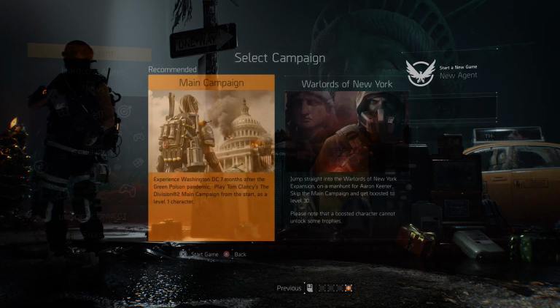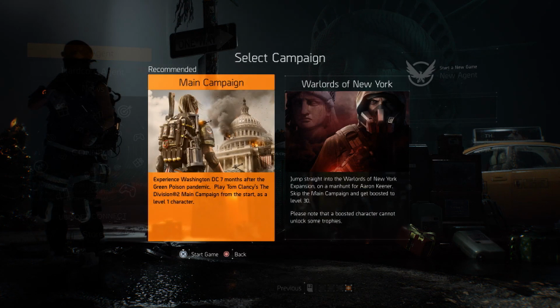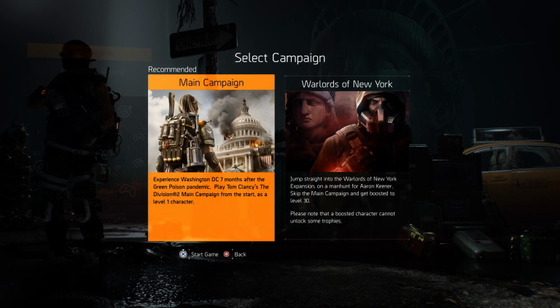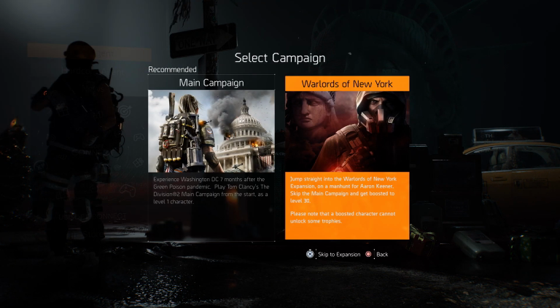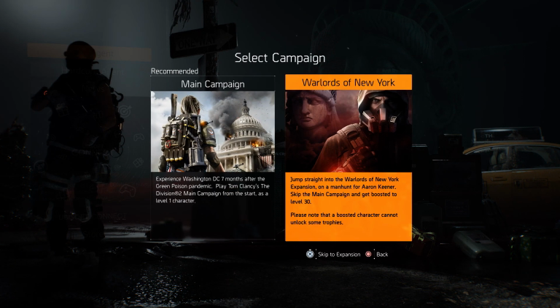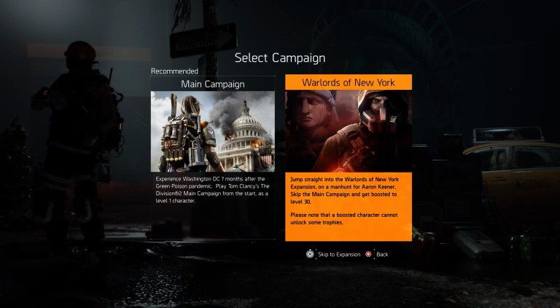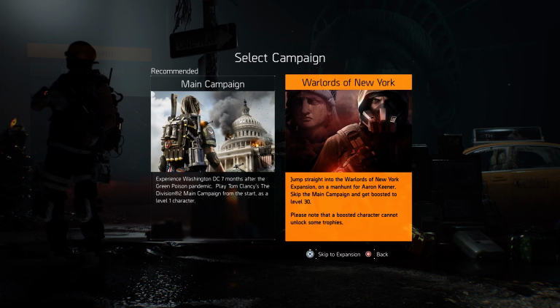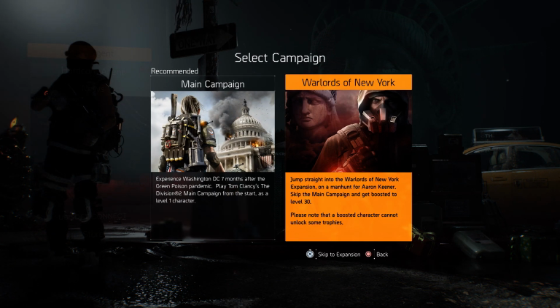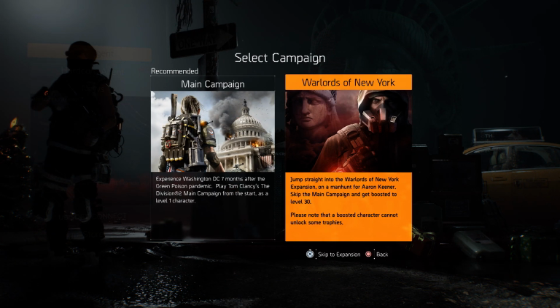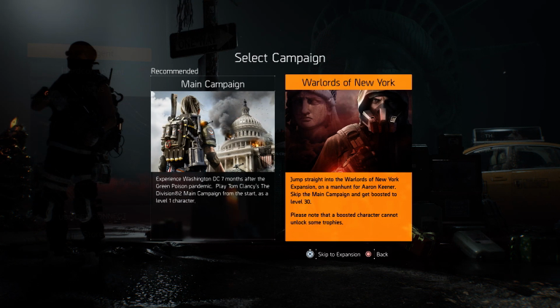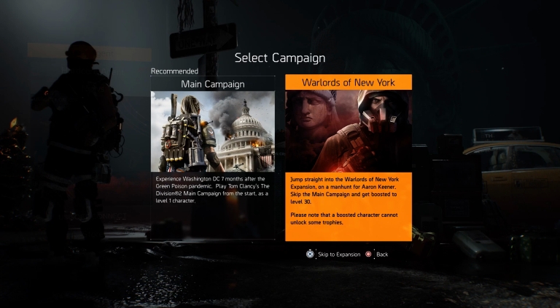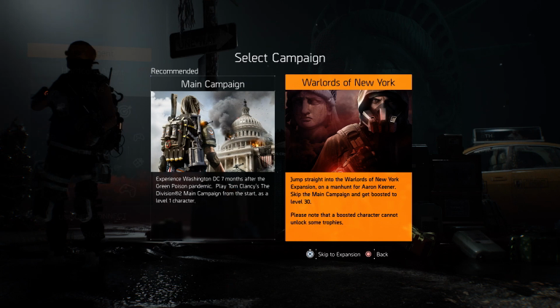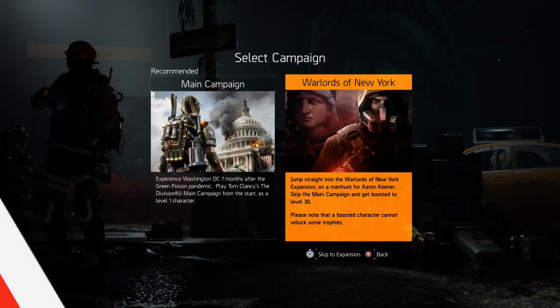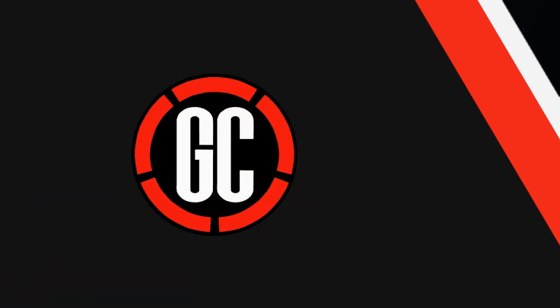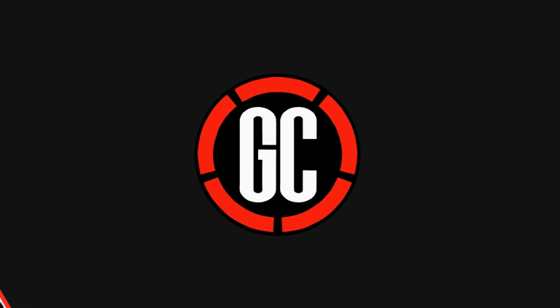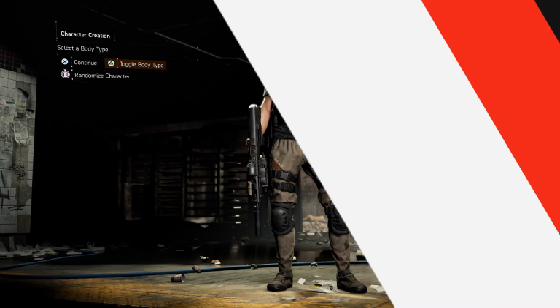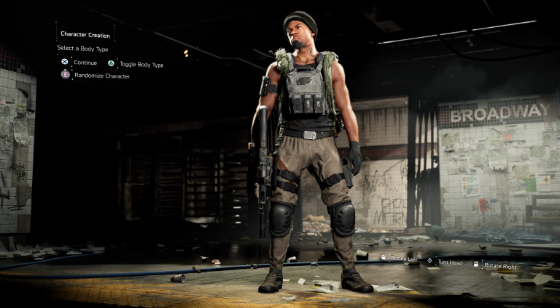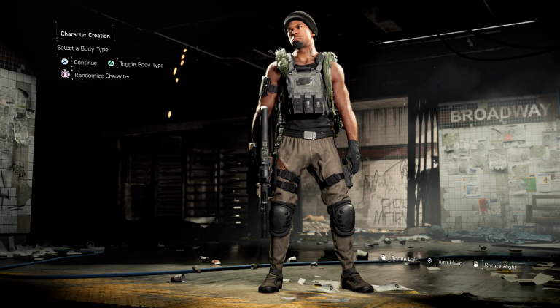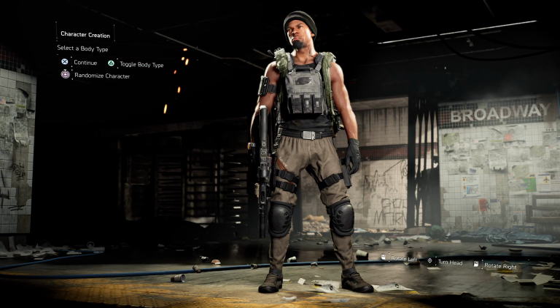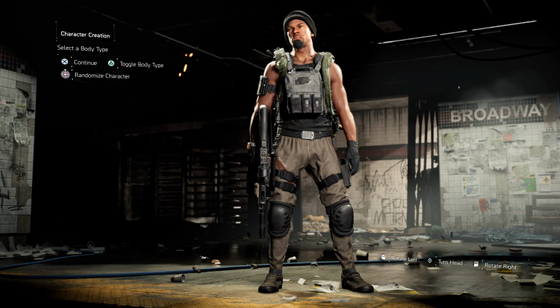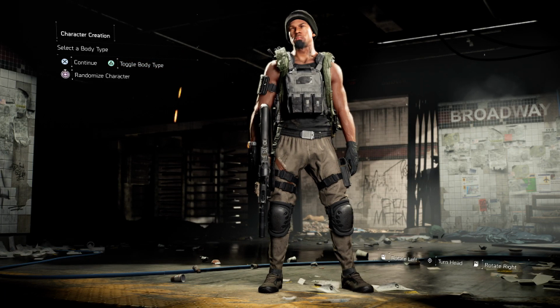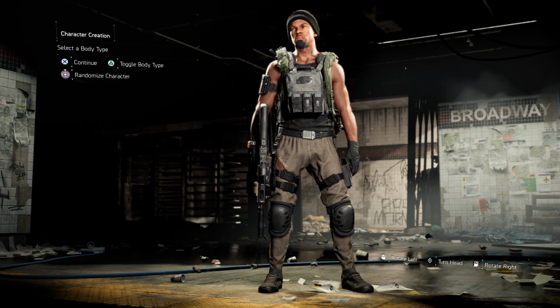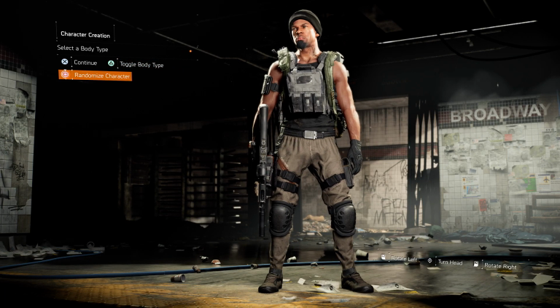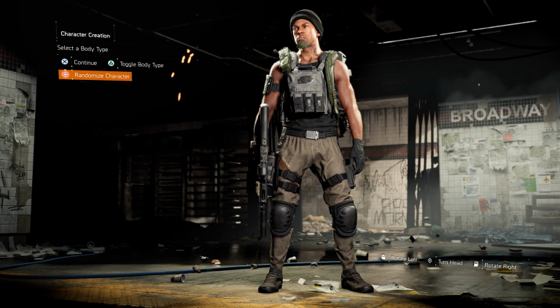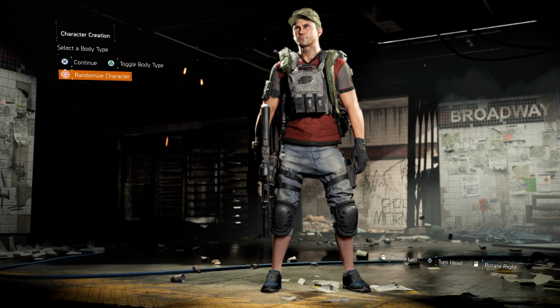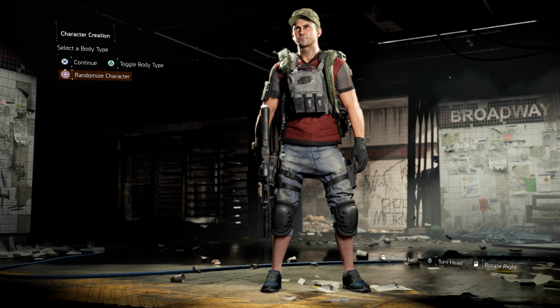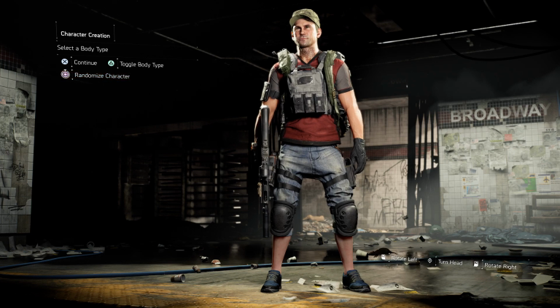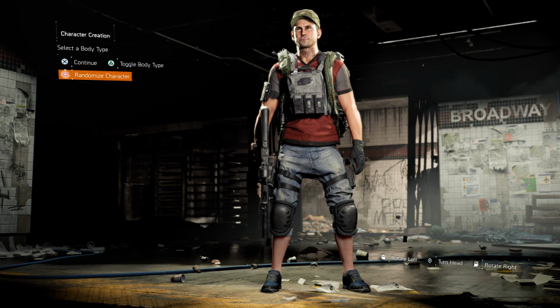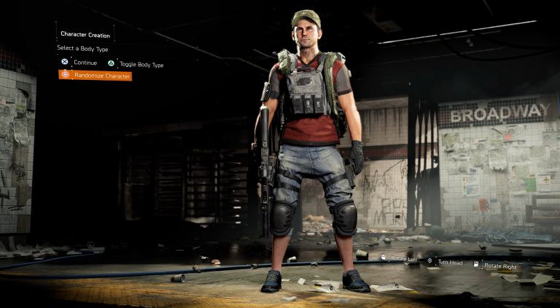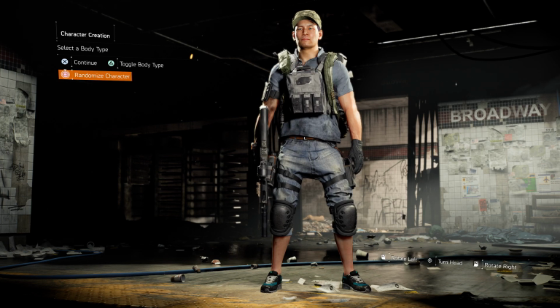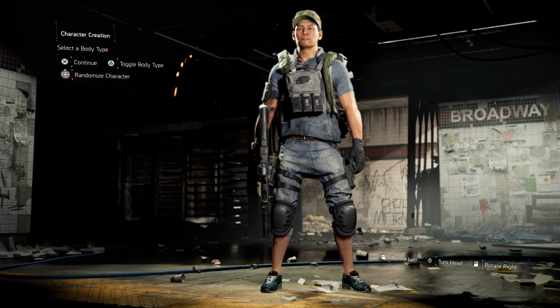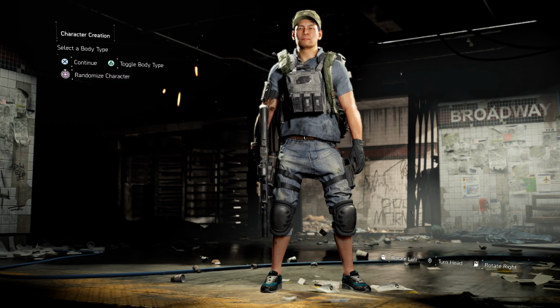Then what you want to do is choose the option to go to New York when it gives you the option of DC or New York. Just set up the character however you want, and your next step will be to complete the New York expansion and get the watch.